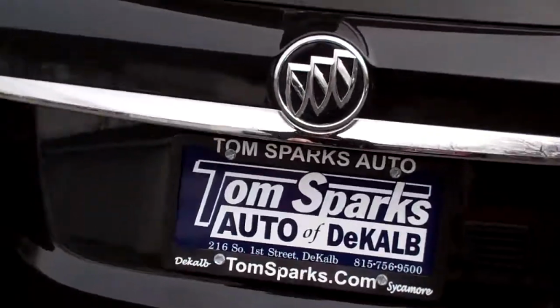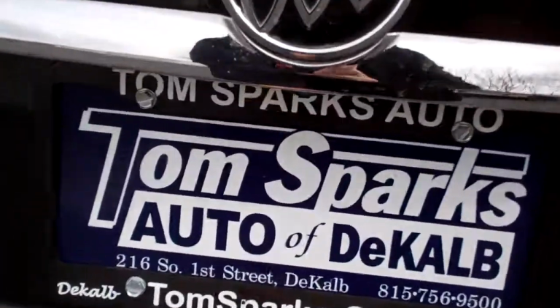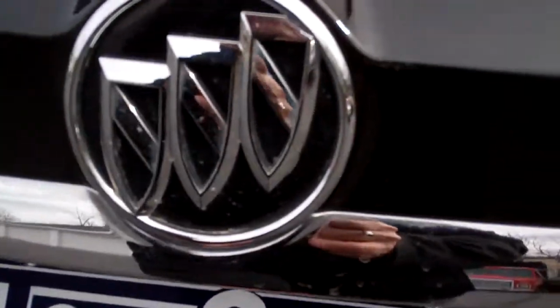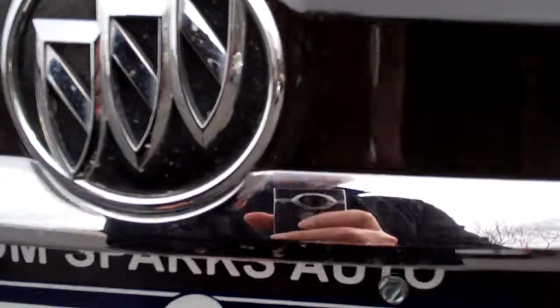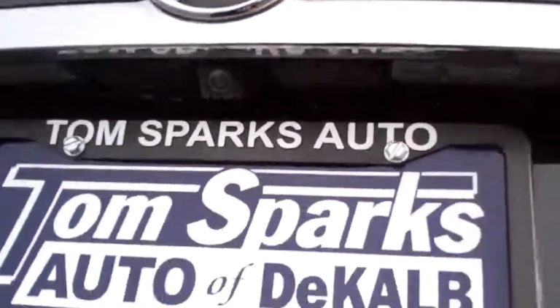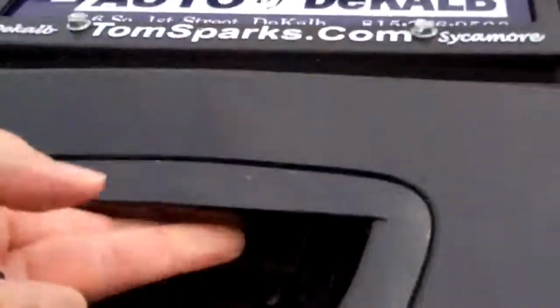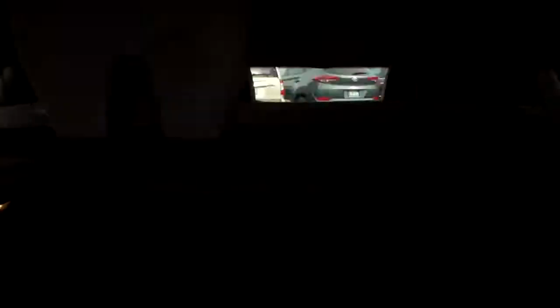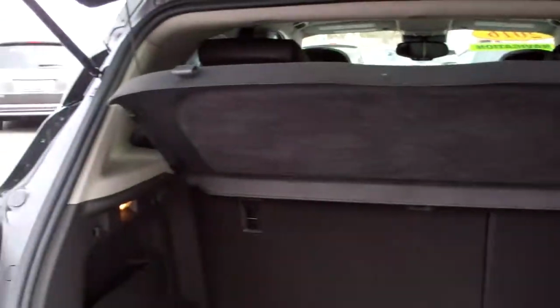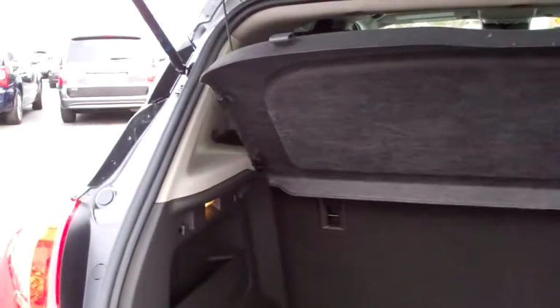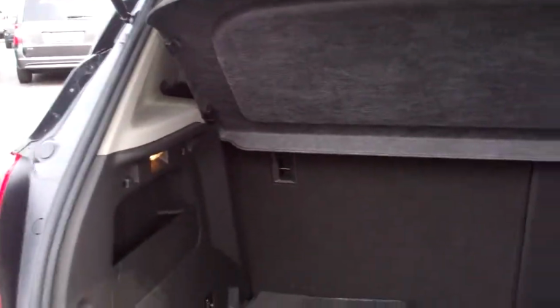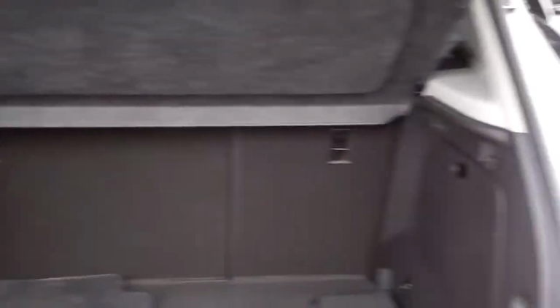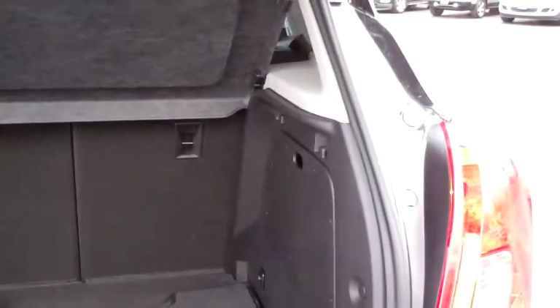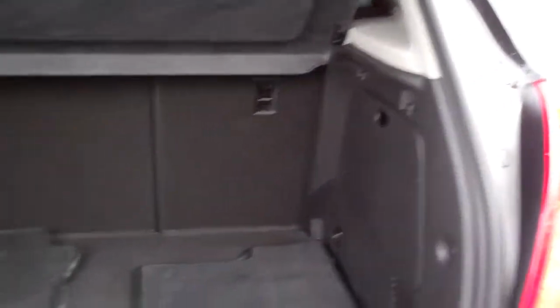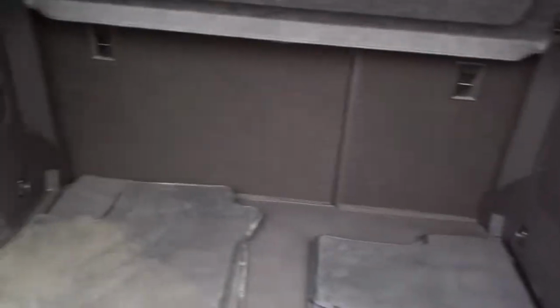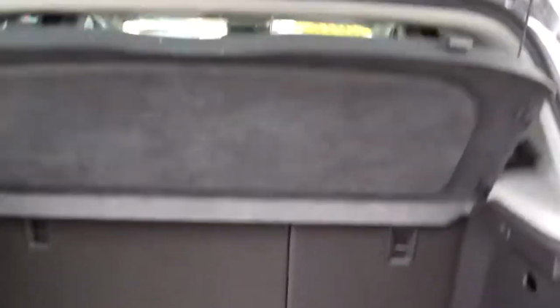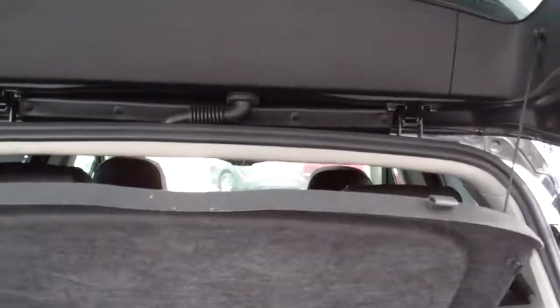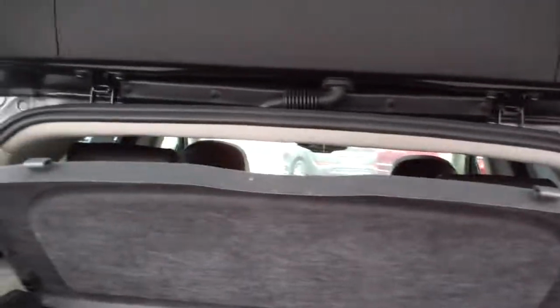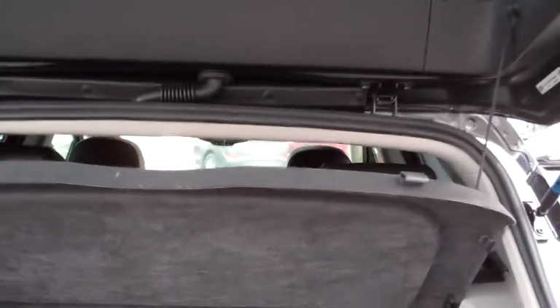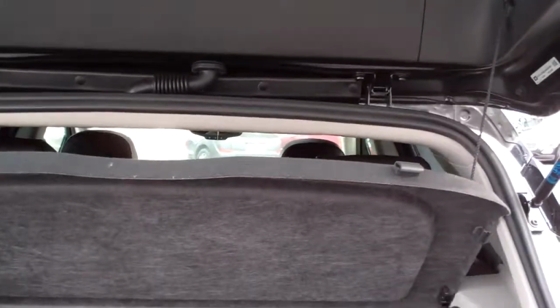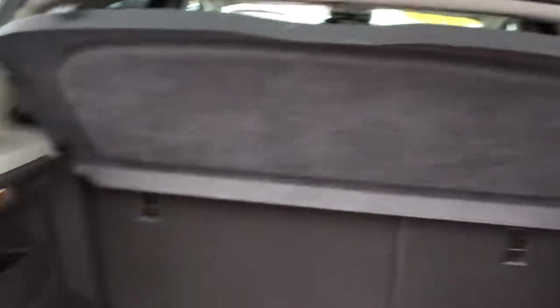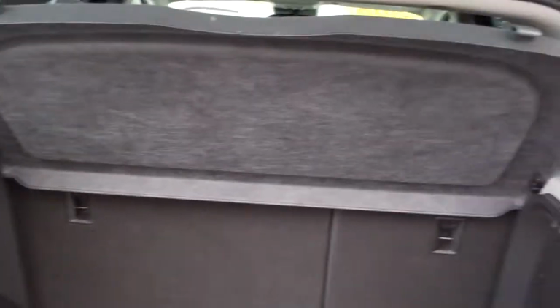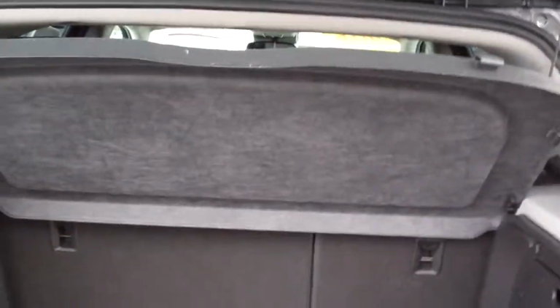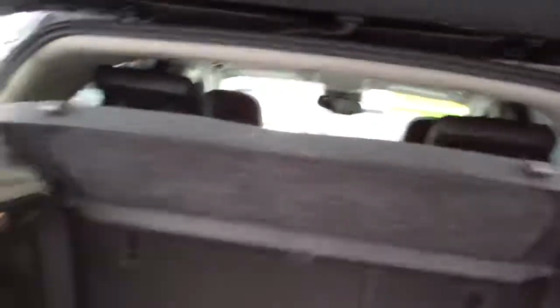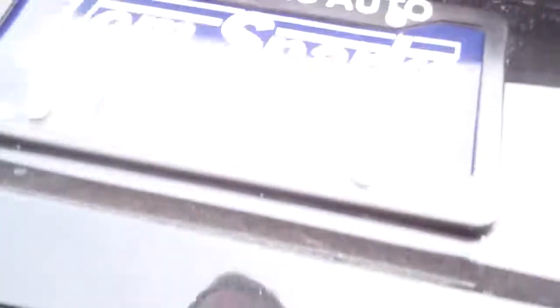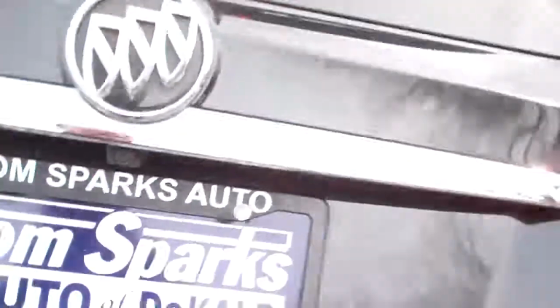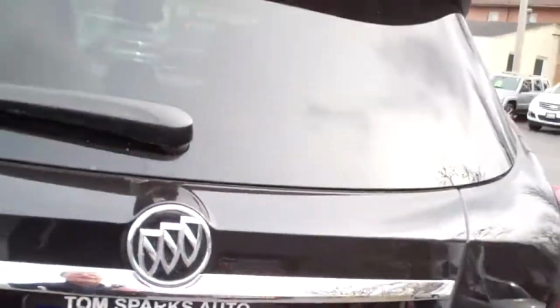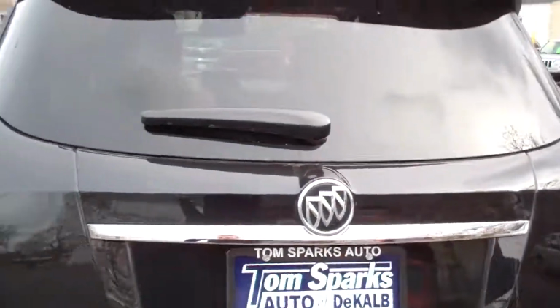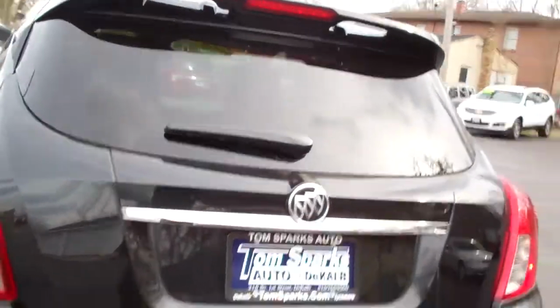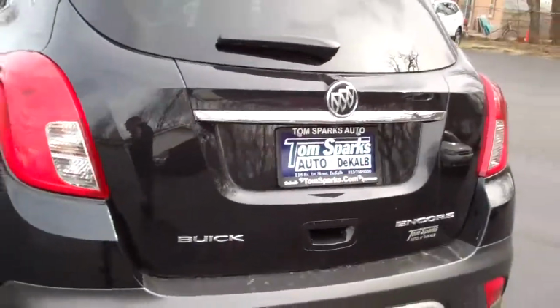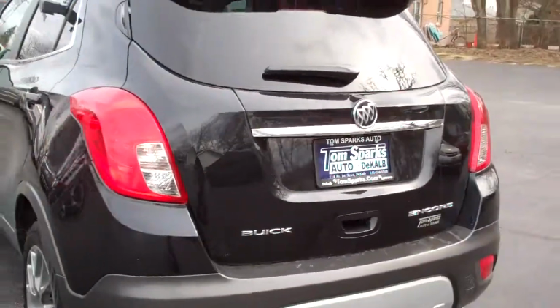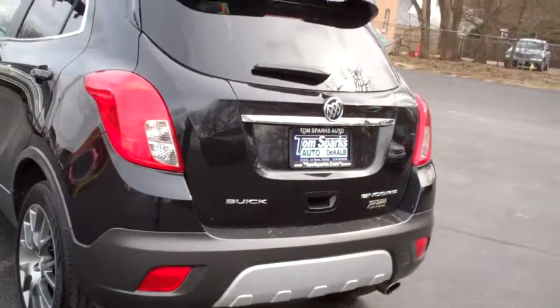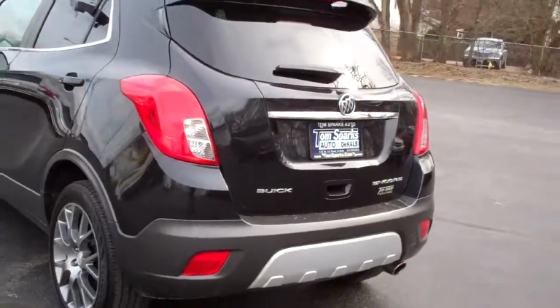Easy lift gate — lift that baby up with two fingers. Plenty of room back here, you got floor mats, tonneau cover, that'll come out. You can fold those seats too so you can configure this — could carry quite a bit more stuff.